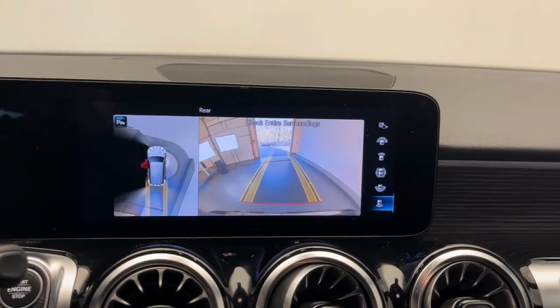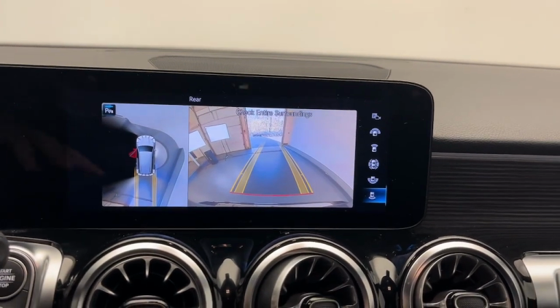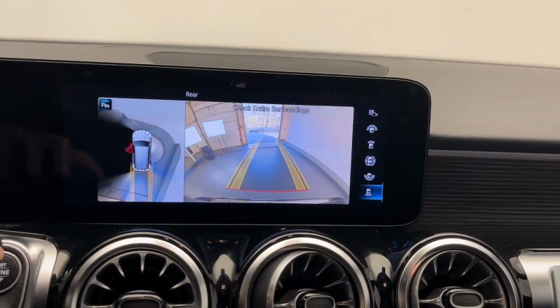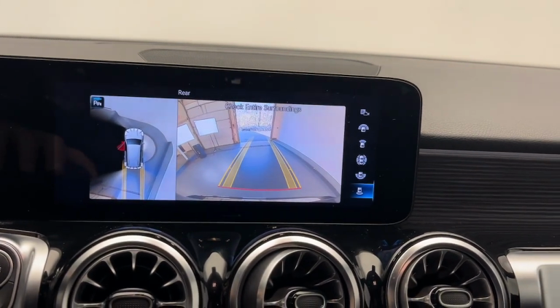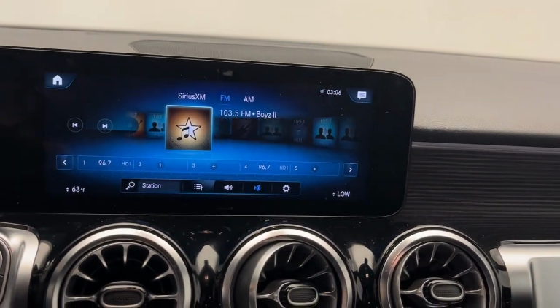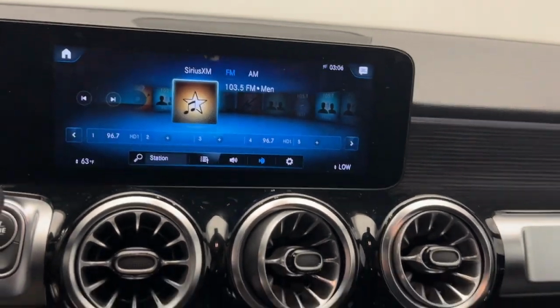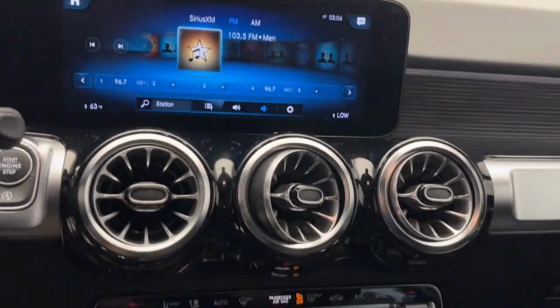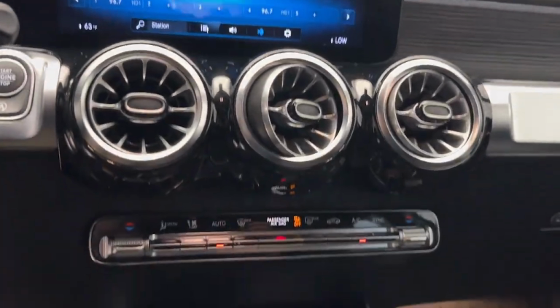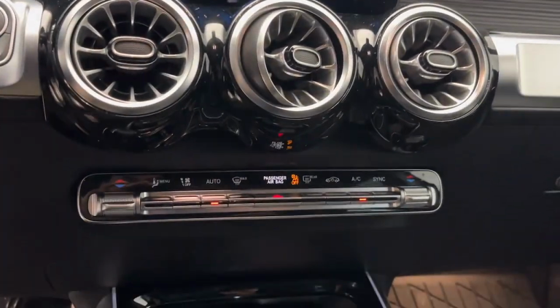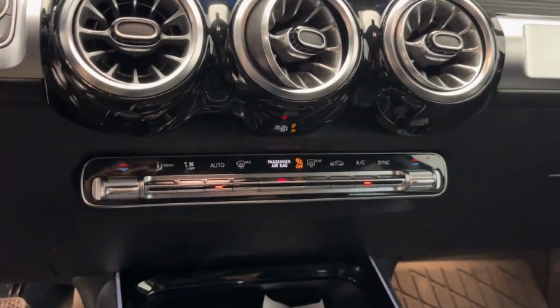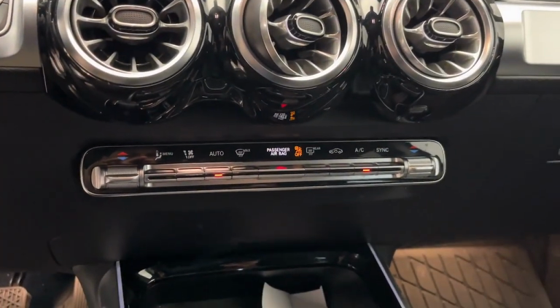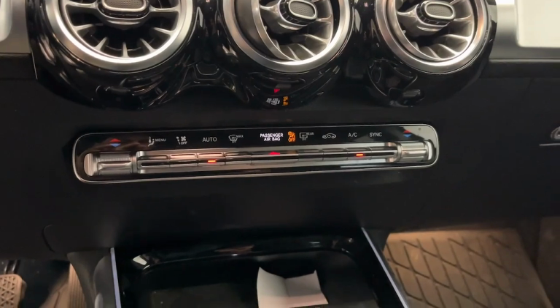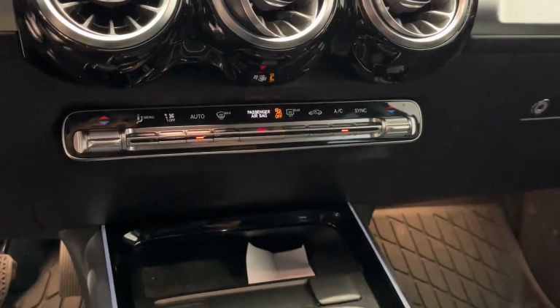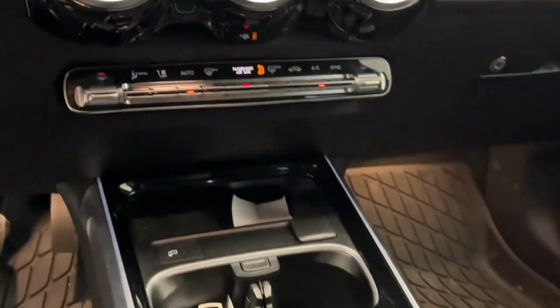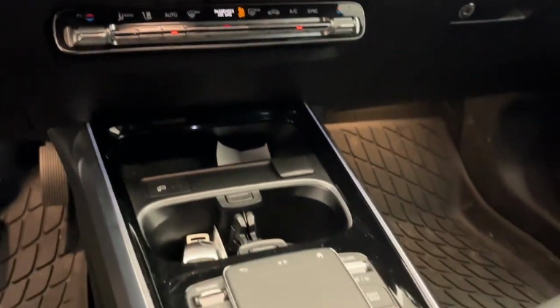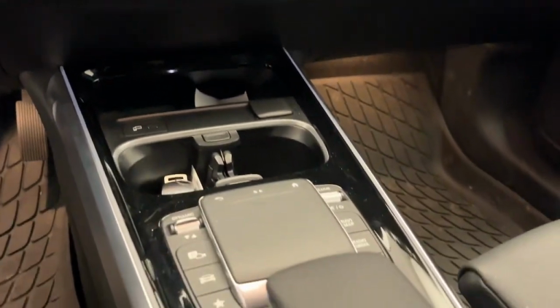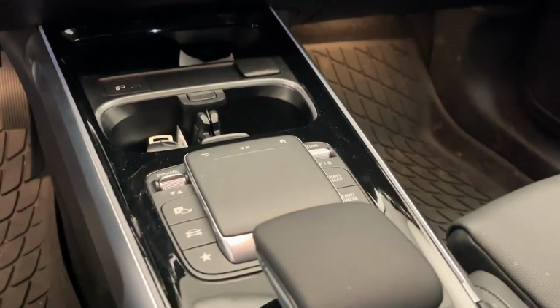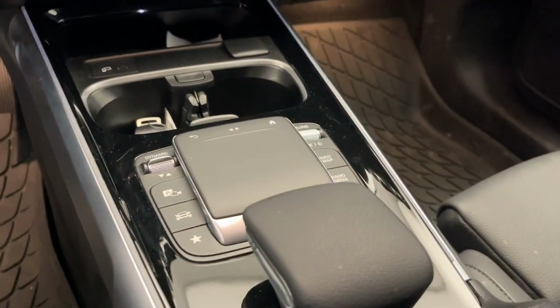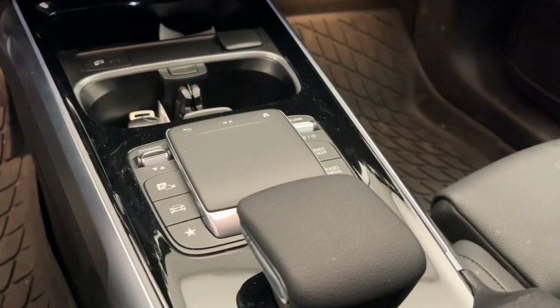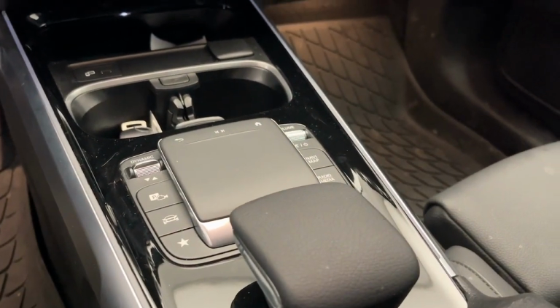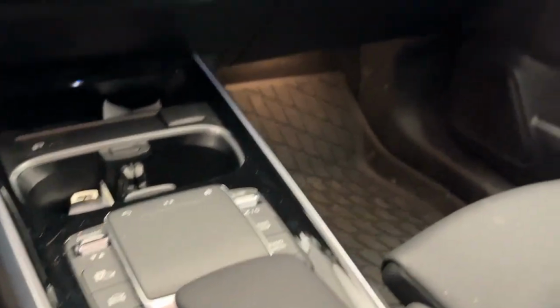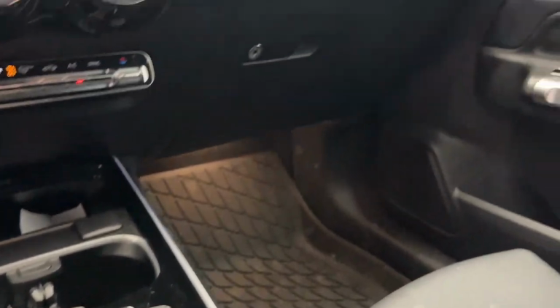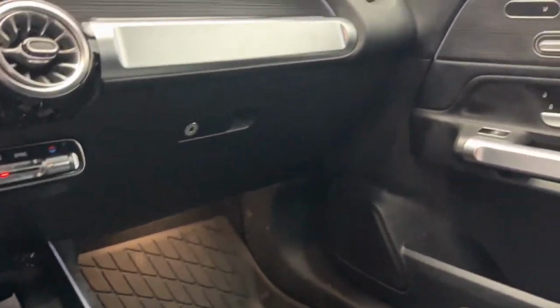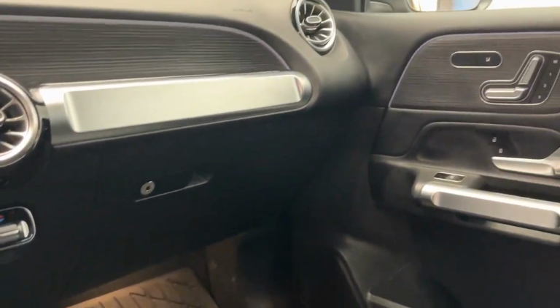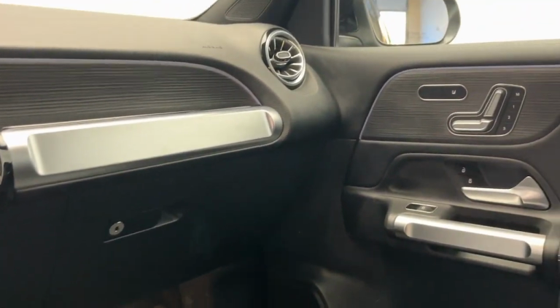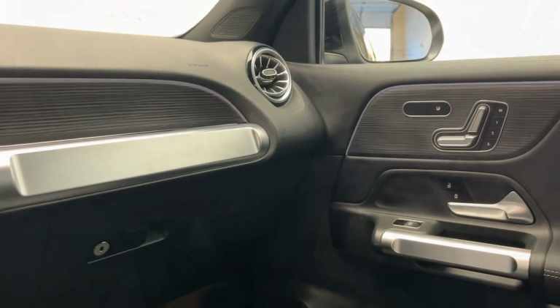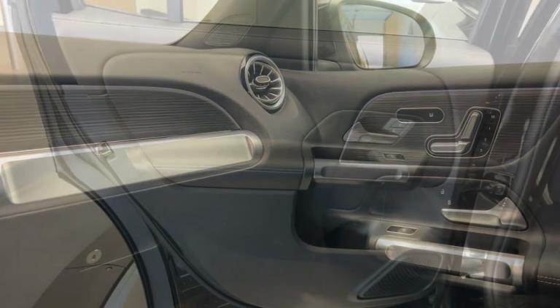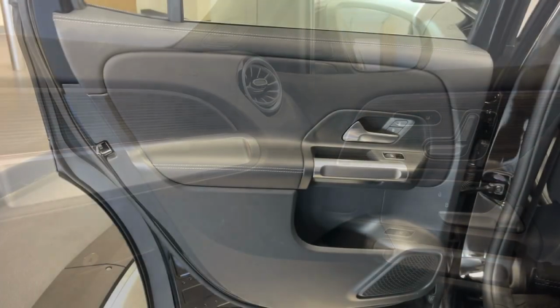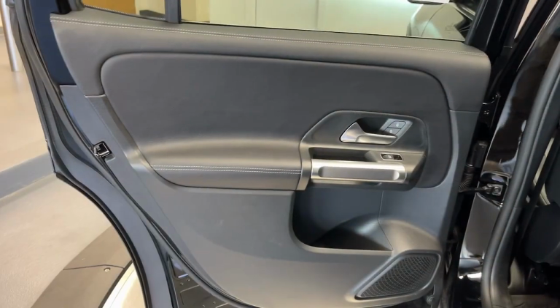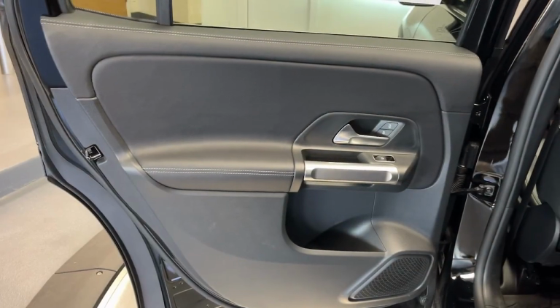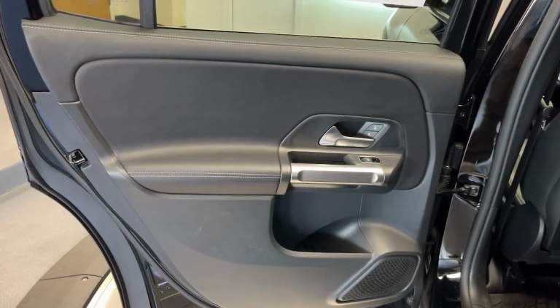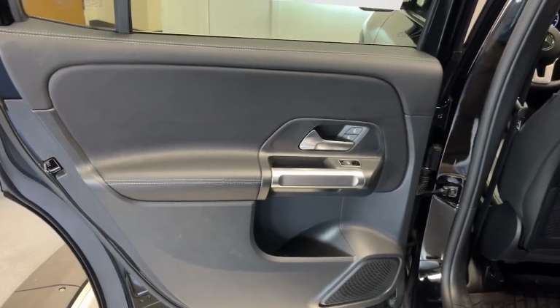Discover the sweet spot where rugged capability meets premium luxury in this GLB SUV. See for yourself when you take it out for a test drive. Our professional staff looks forward to giving you excellent service.